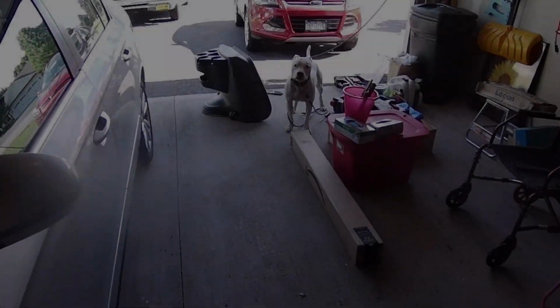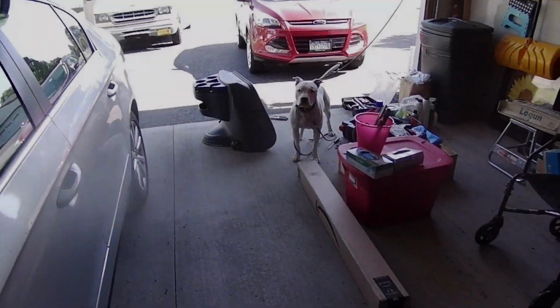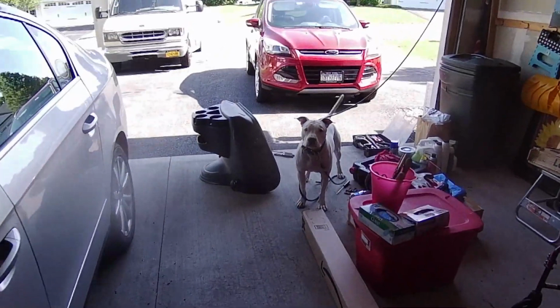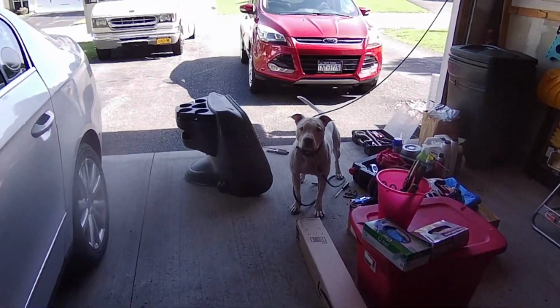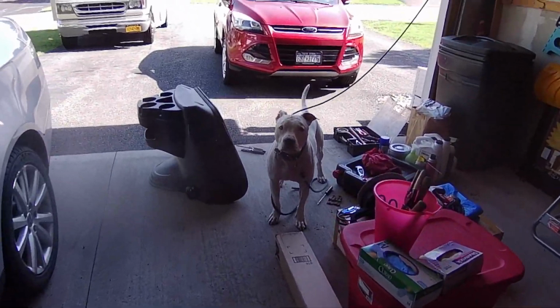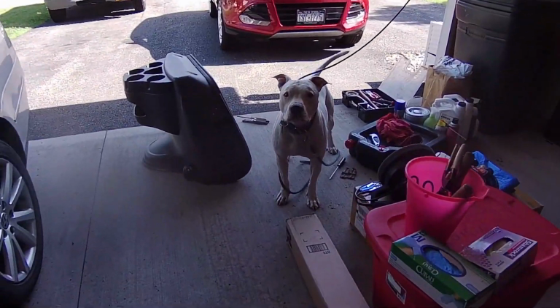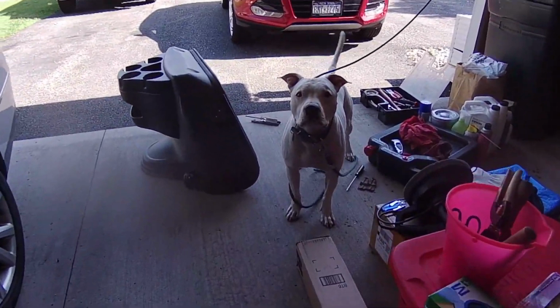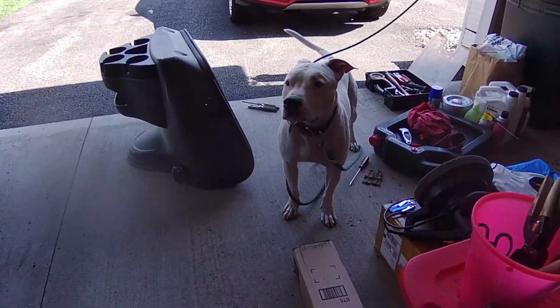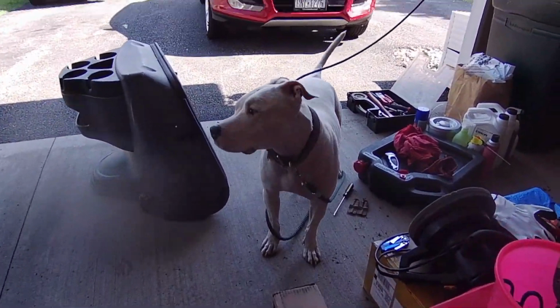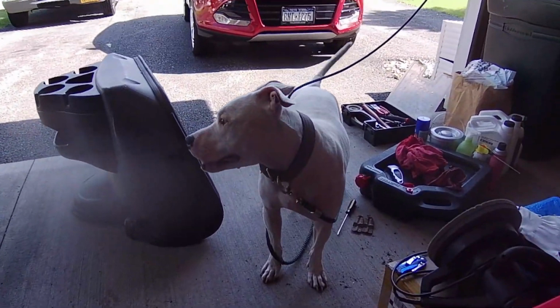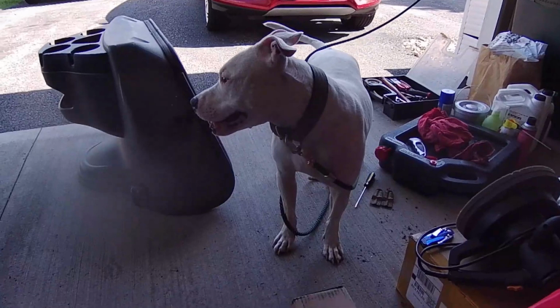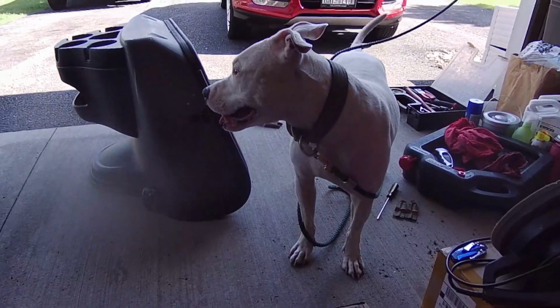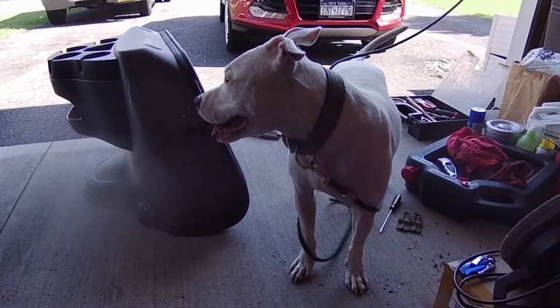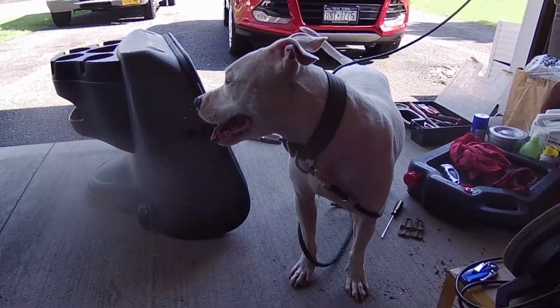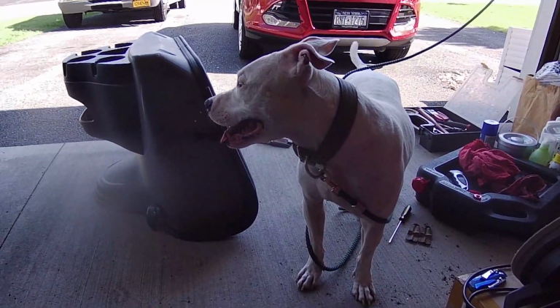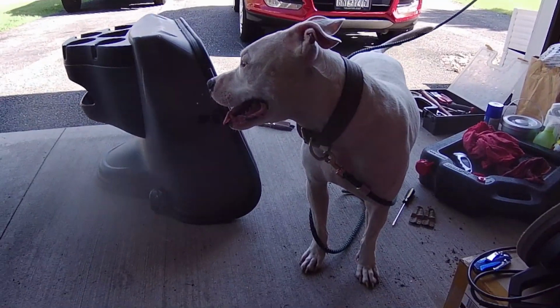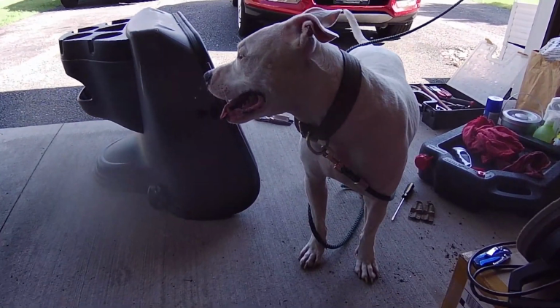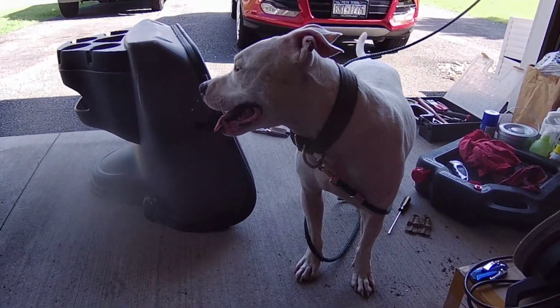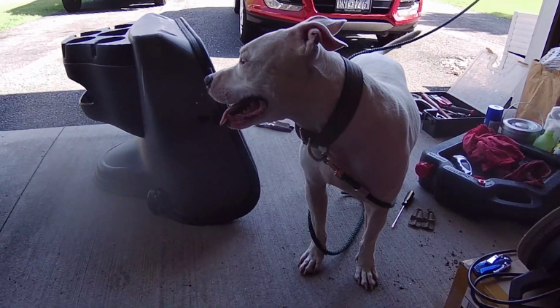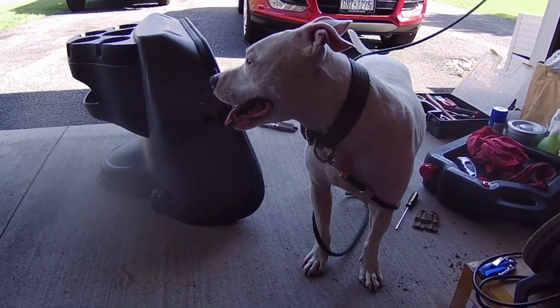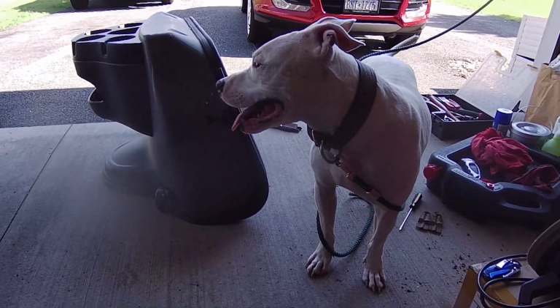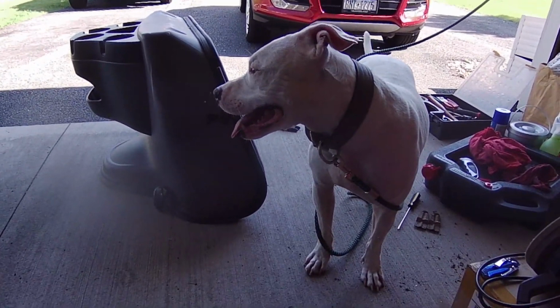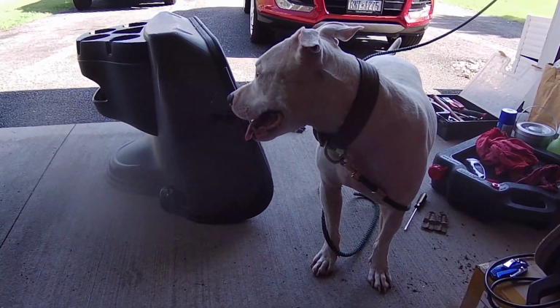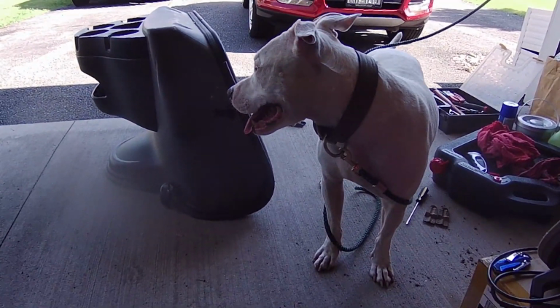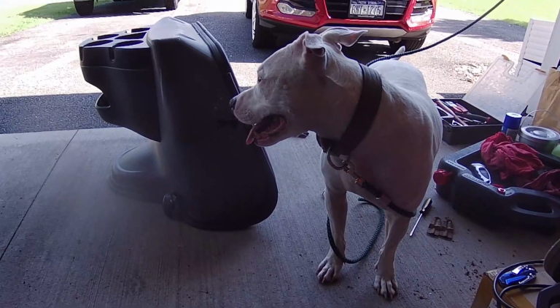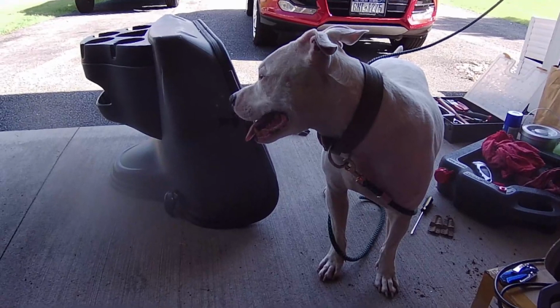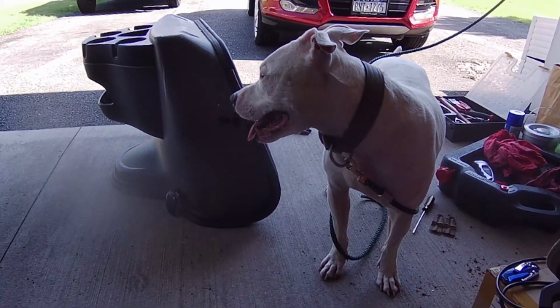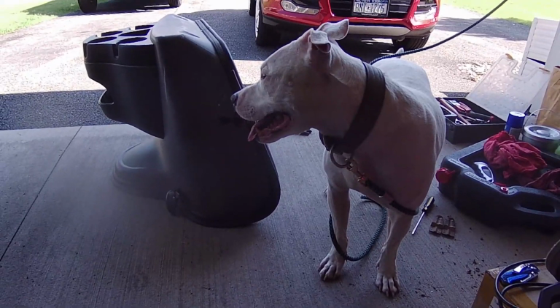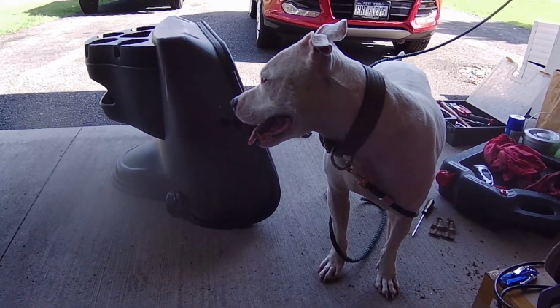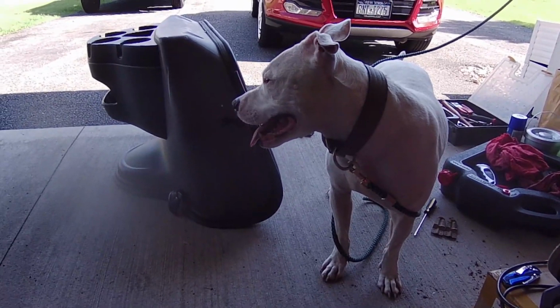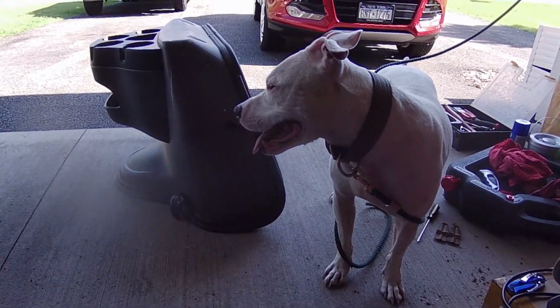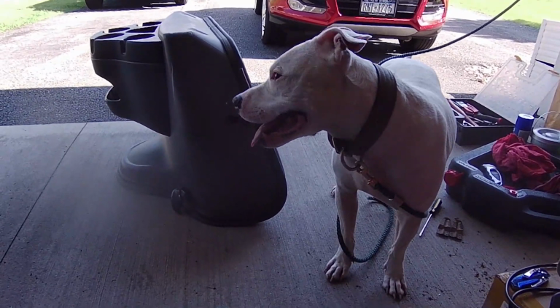Why you gotta bark every time I walk away? He's only gone for like 40 — not even 30 seconds. Don't look away. You know you're guilty. Guilty dog.